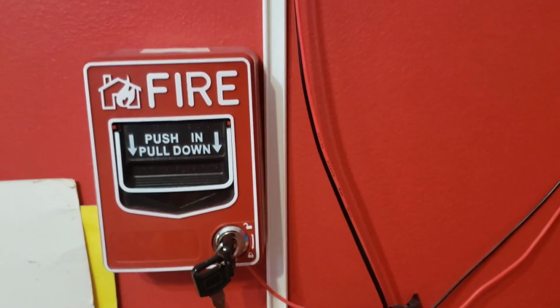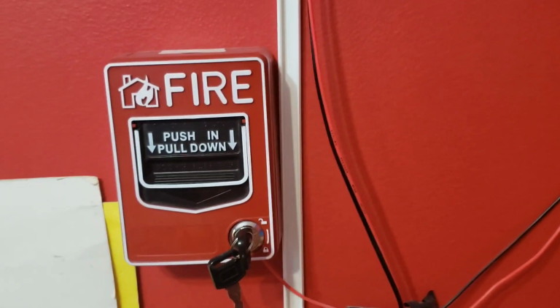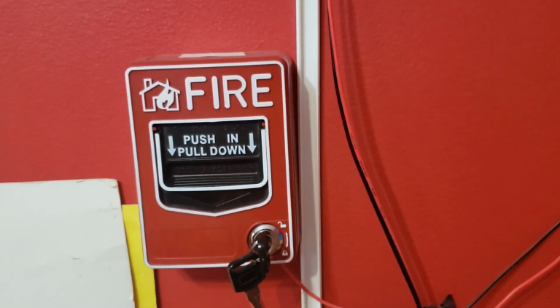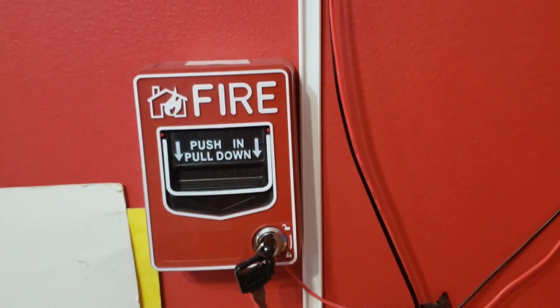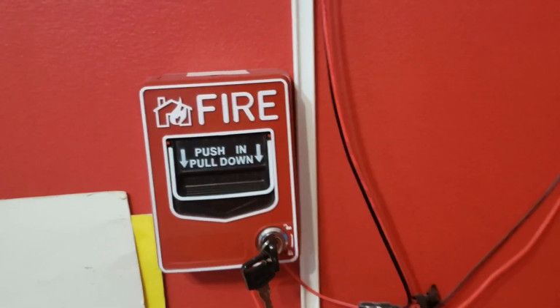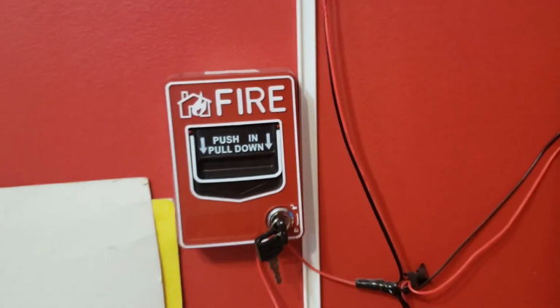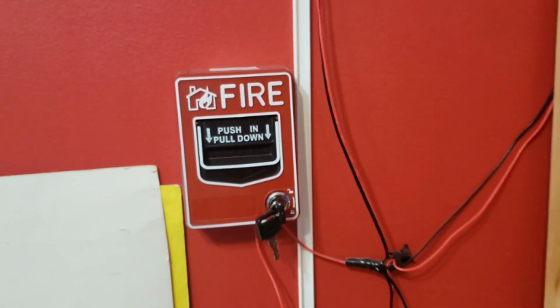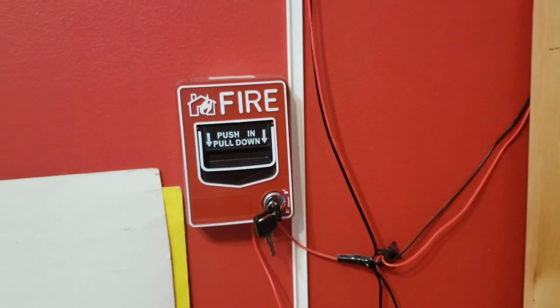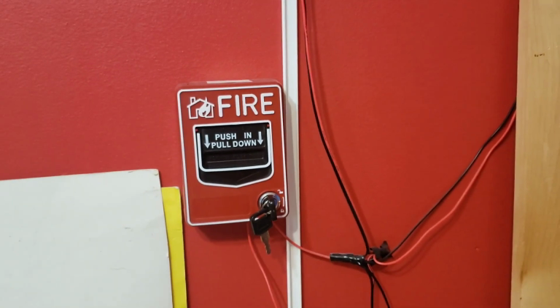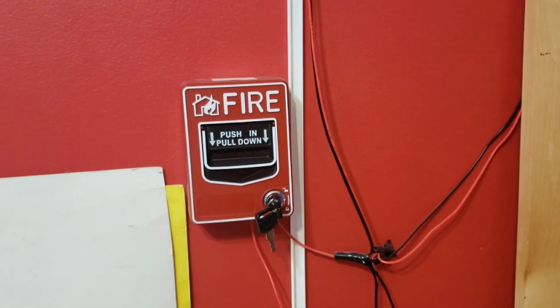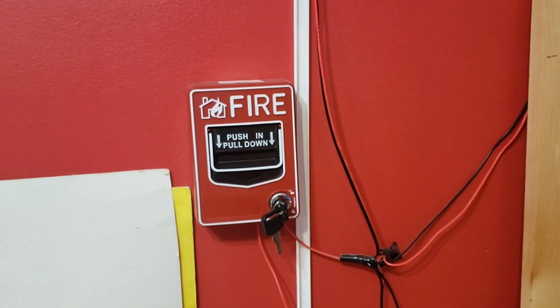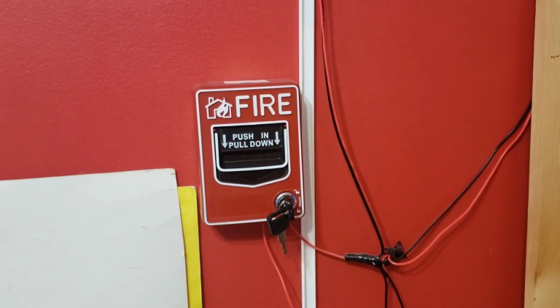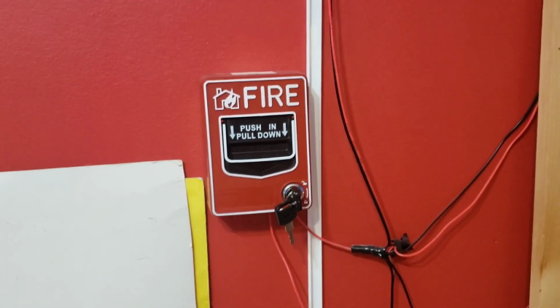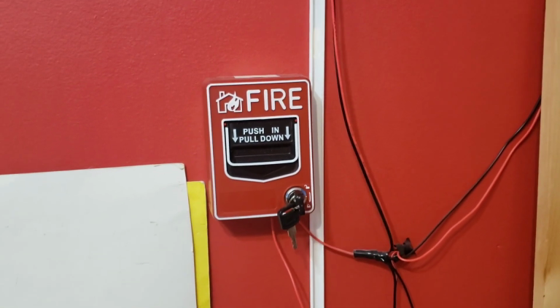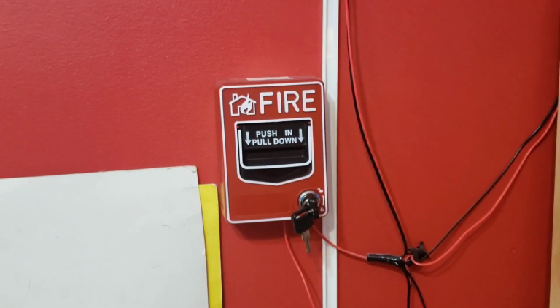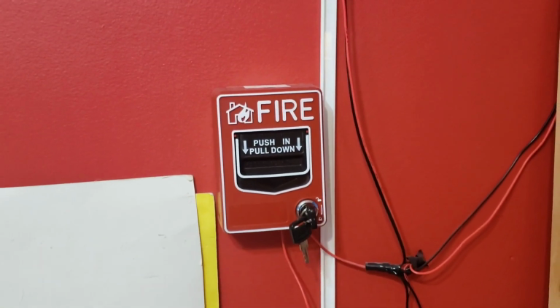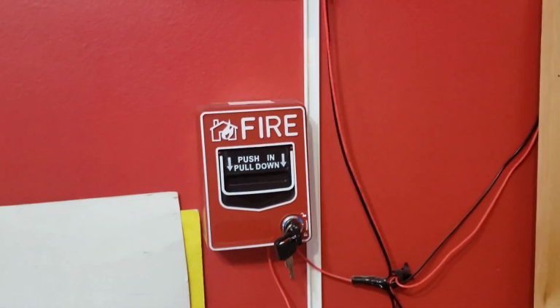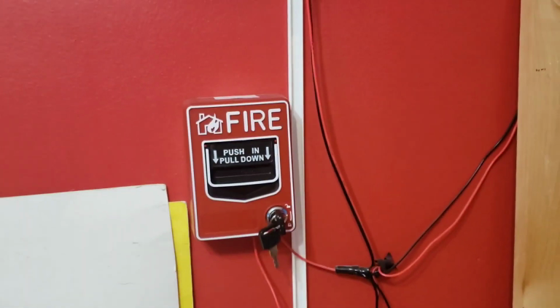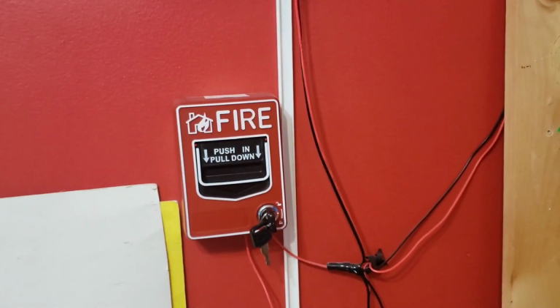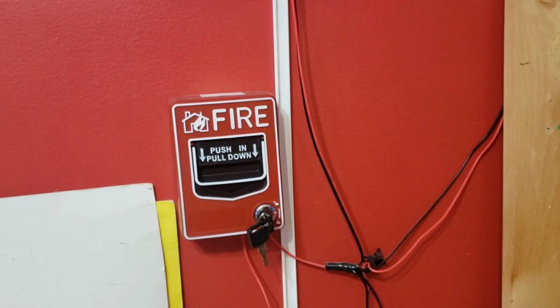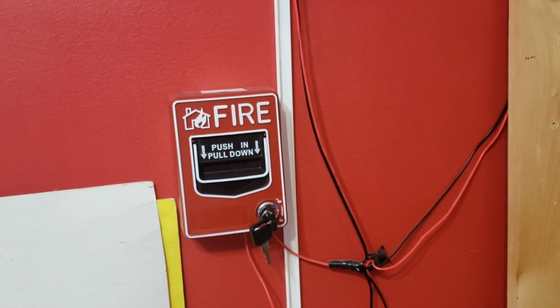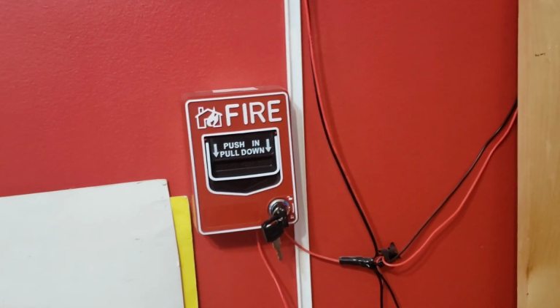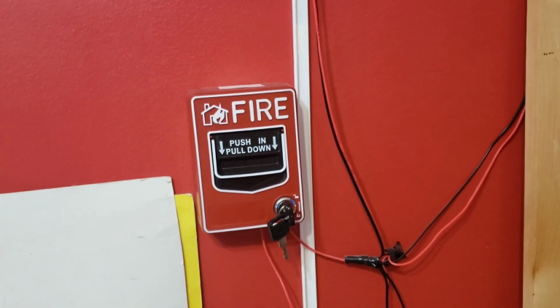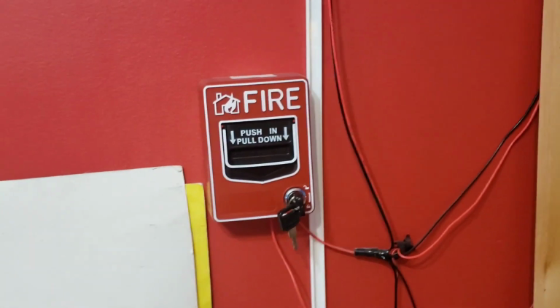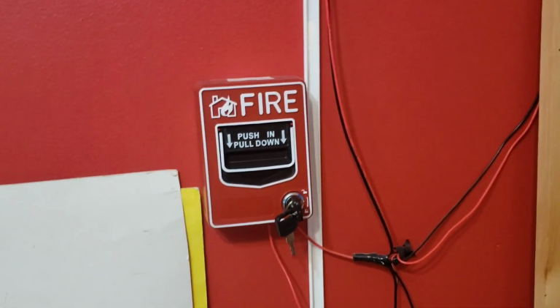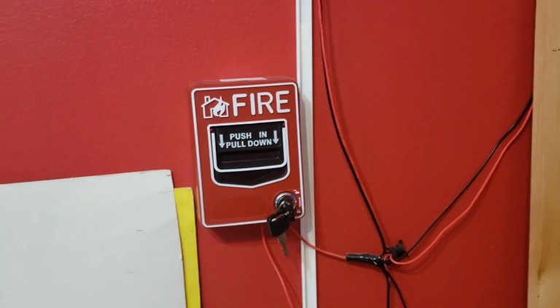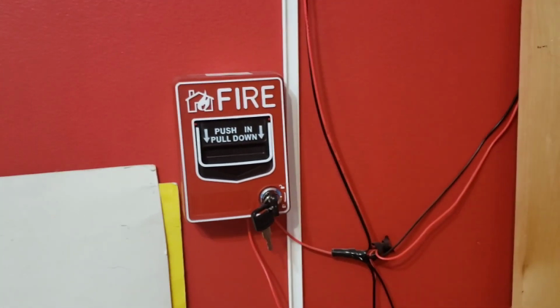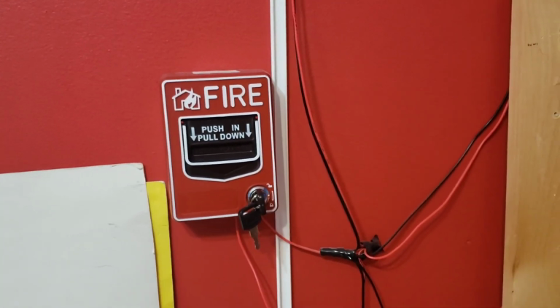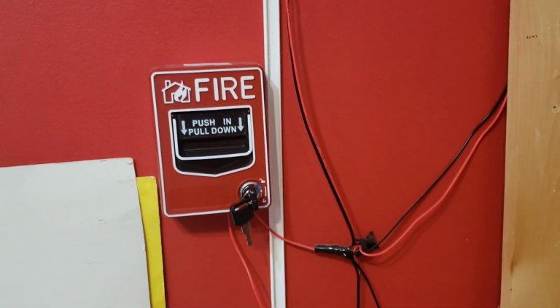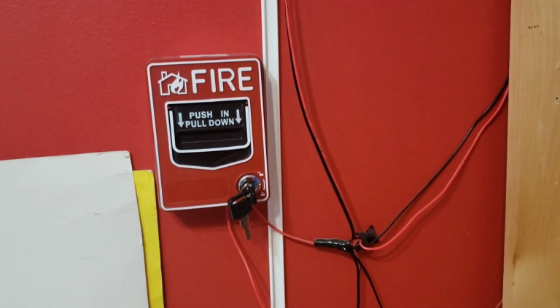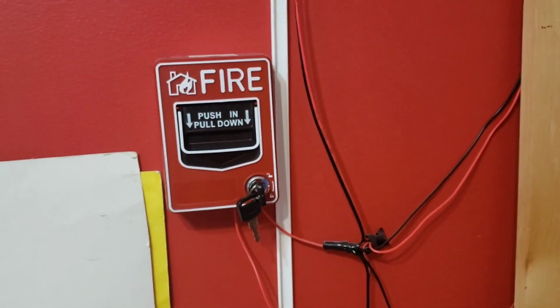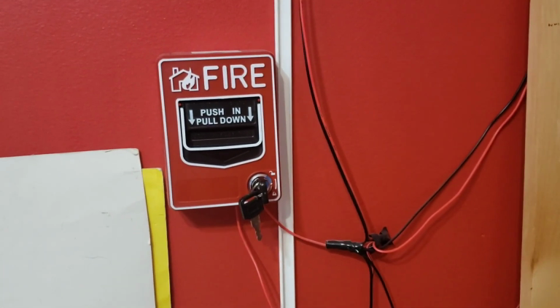Hello guys, it's TechHH1 here. We are in another system test after a long time — I know it's been a while. This is System Test 24 and I have a surprise on the system.